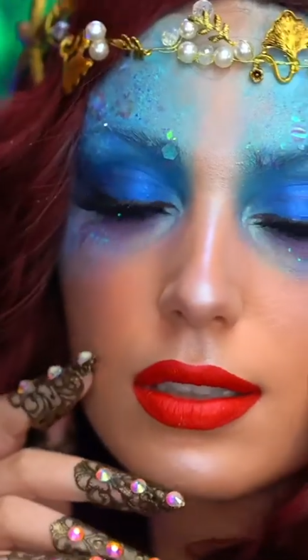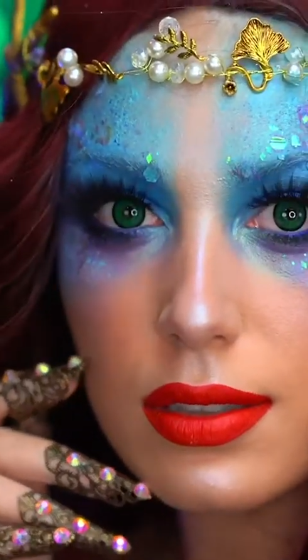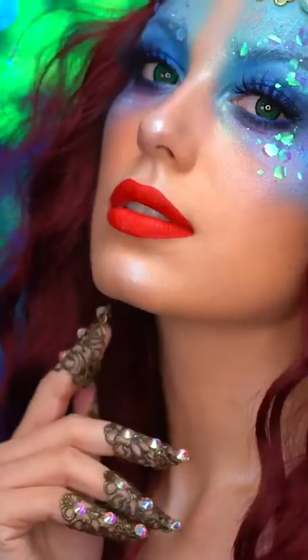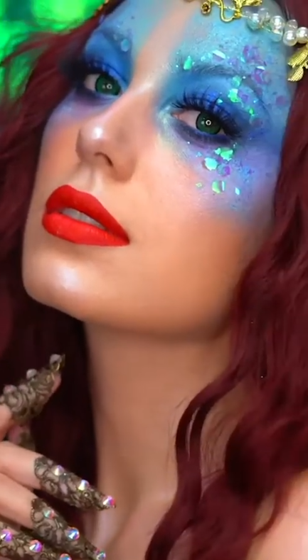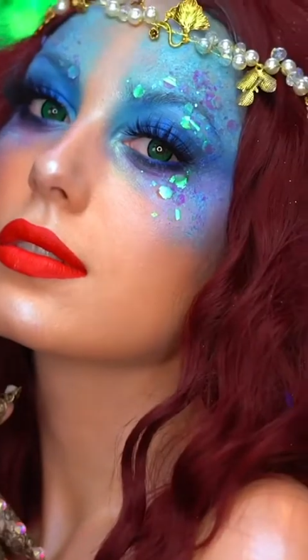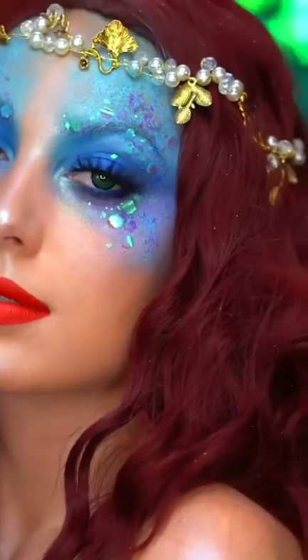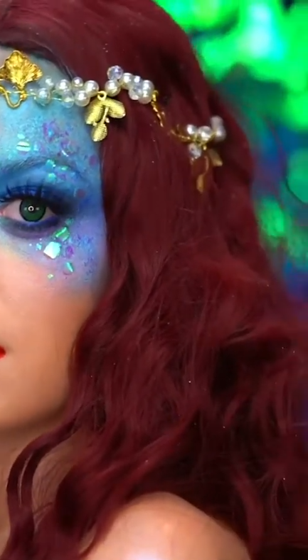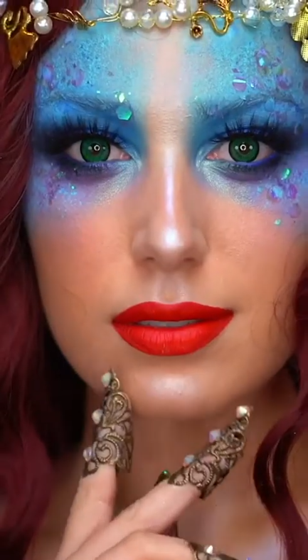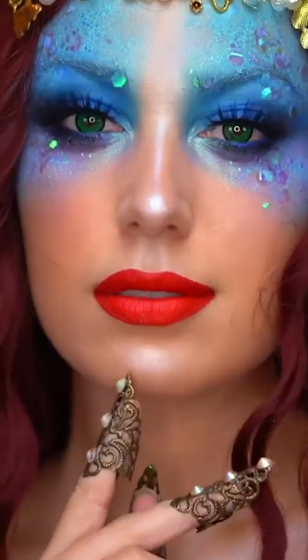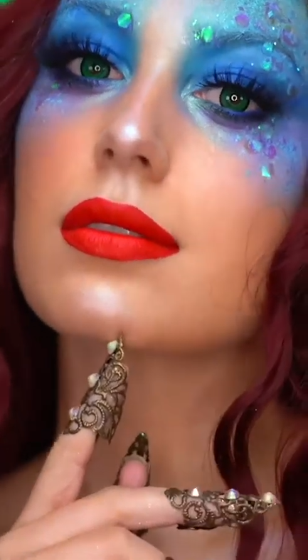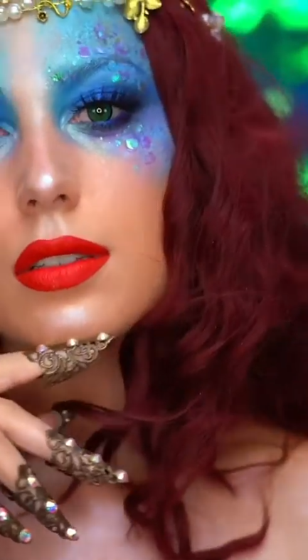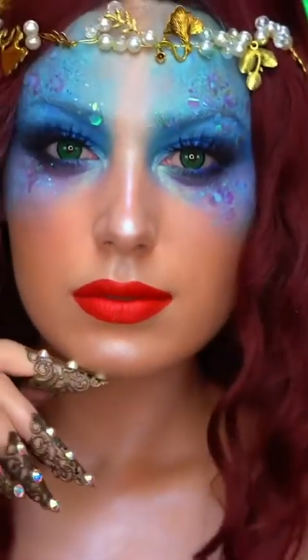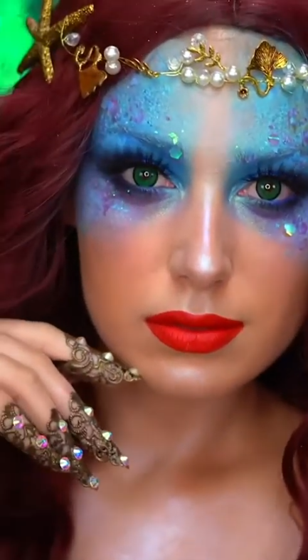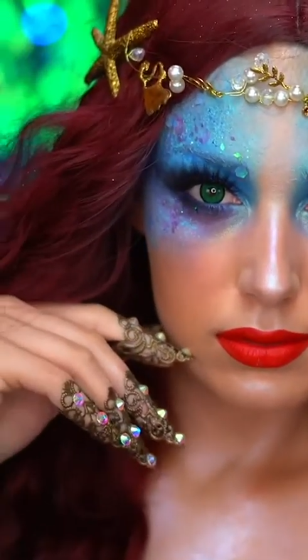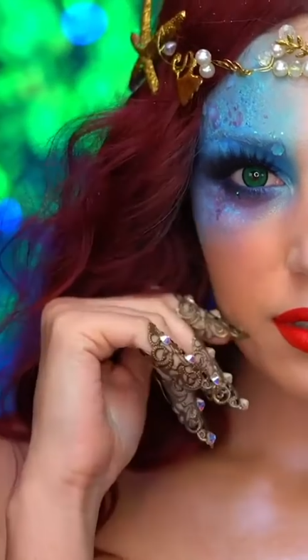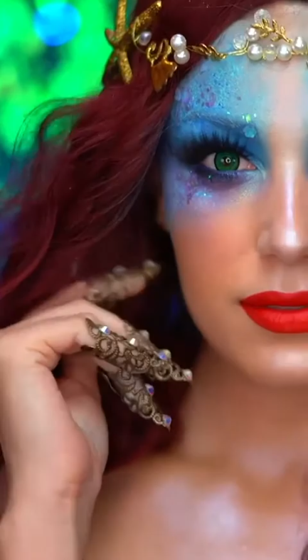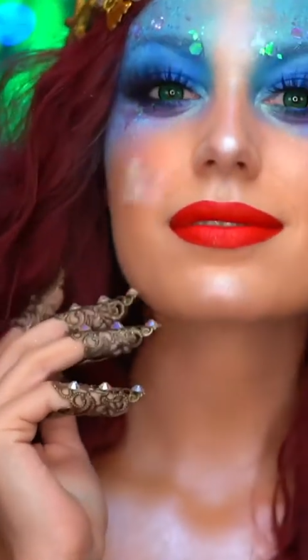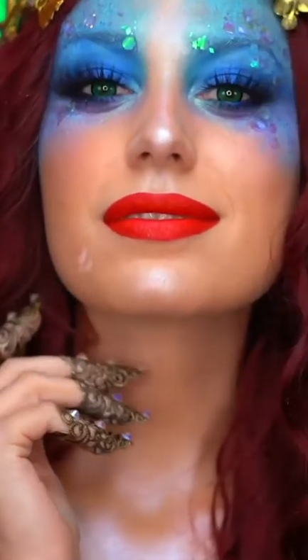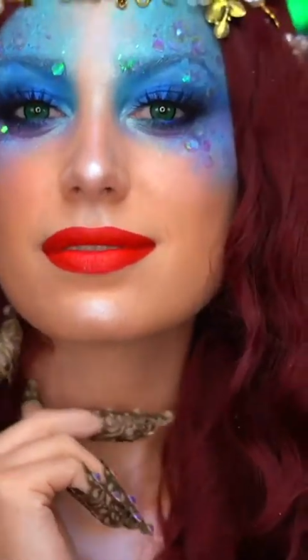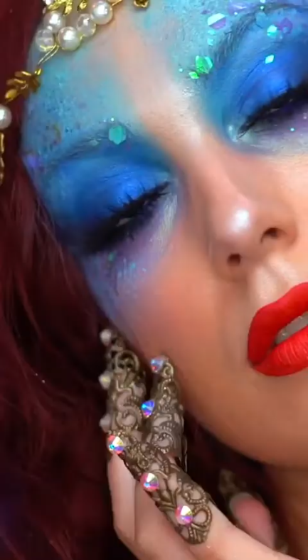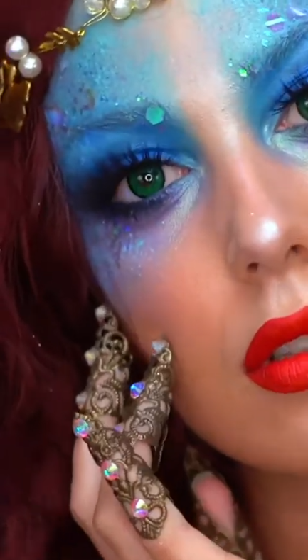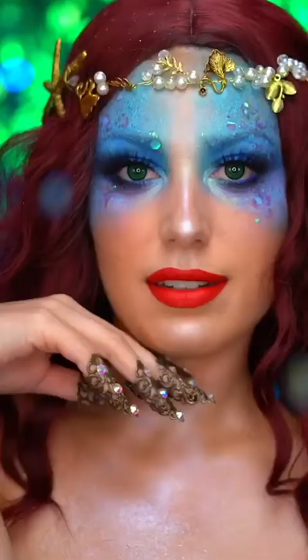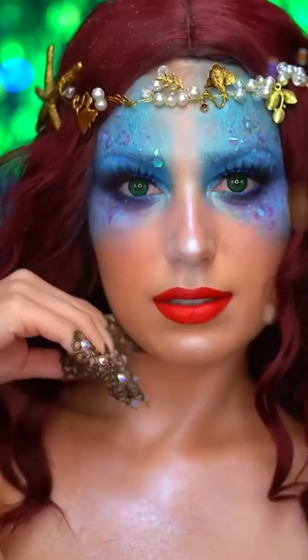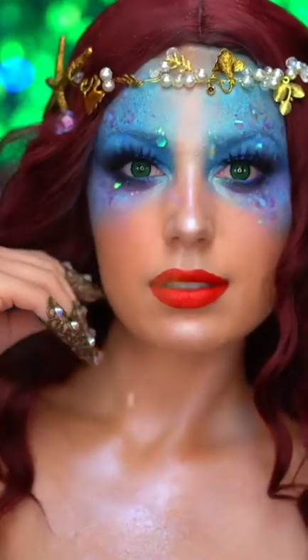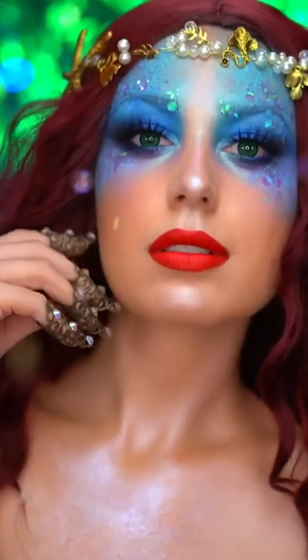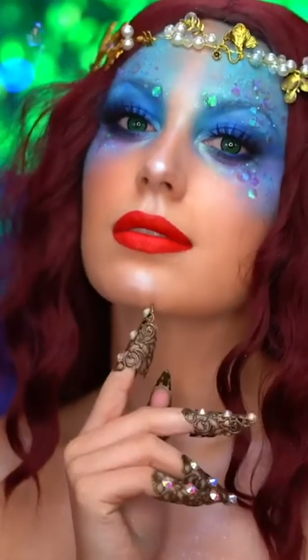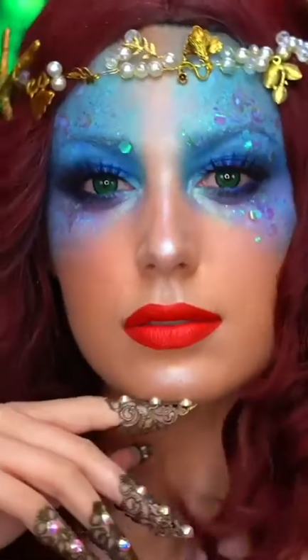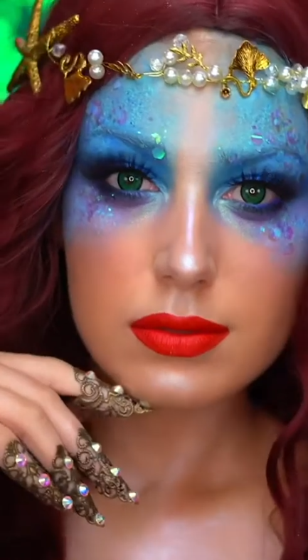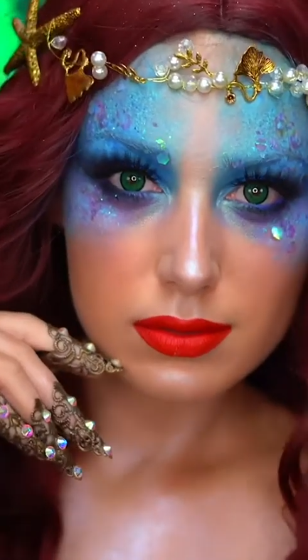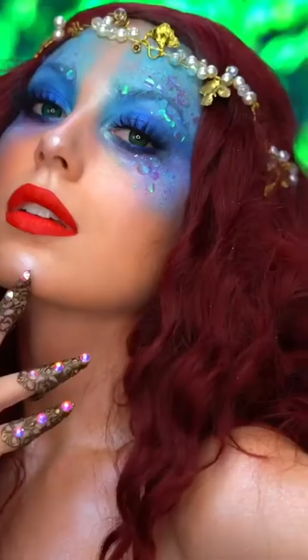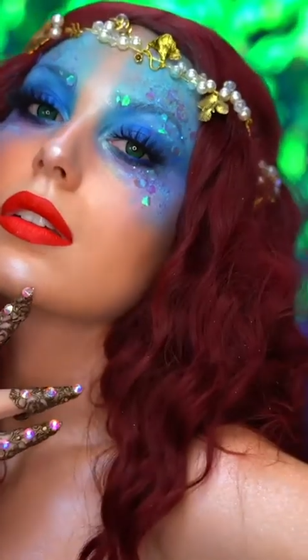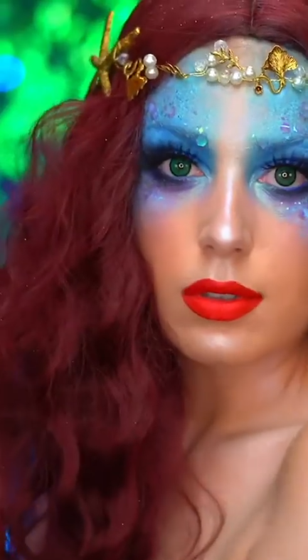Hello everyone and welcome to my channel and welcome to Atlantica, home of the Little Mermaid. I created this princess Ariel look for you. It's very magical and ethereal, and I wanted to do an avant-garde take on the Little Mermaid's look.